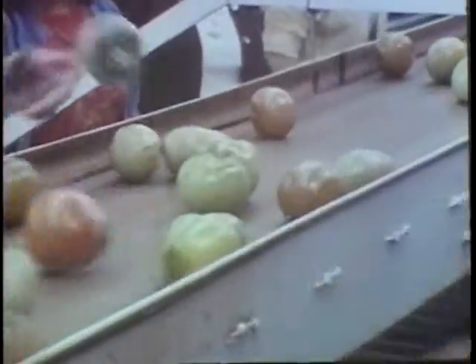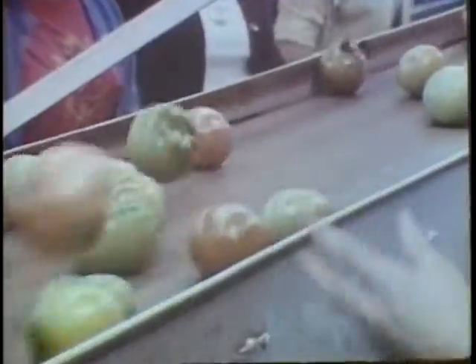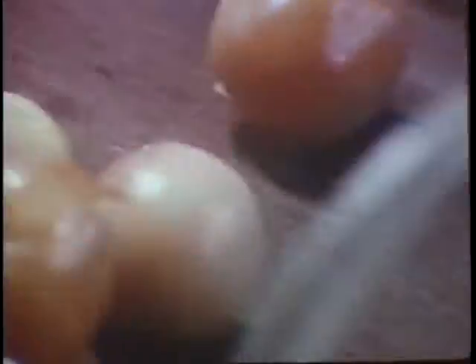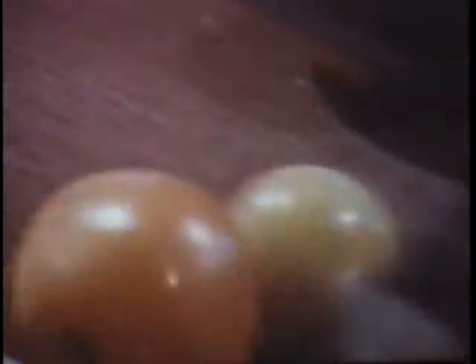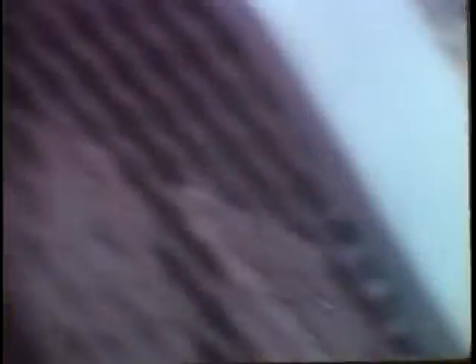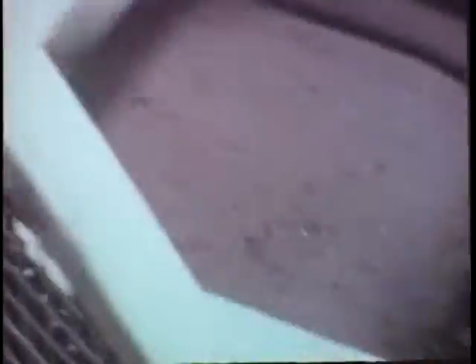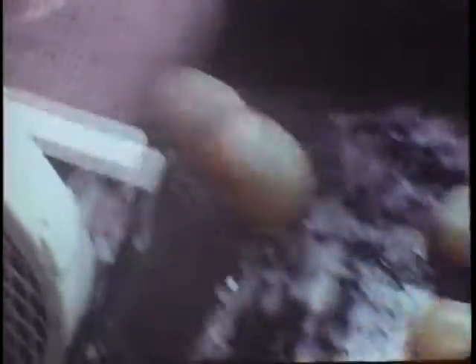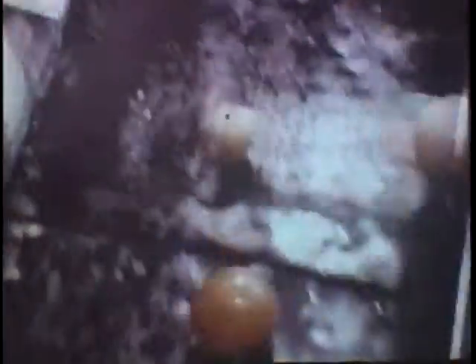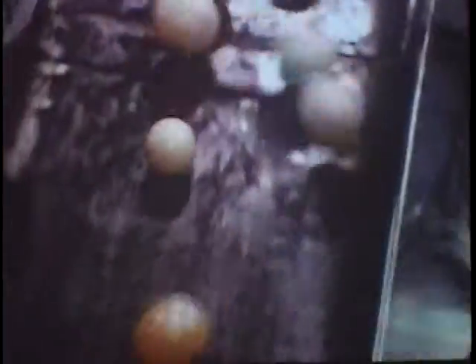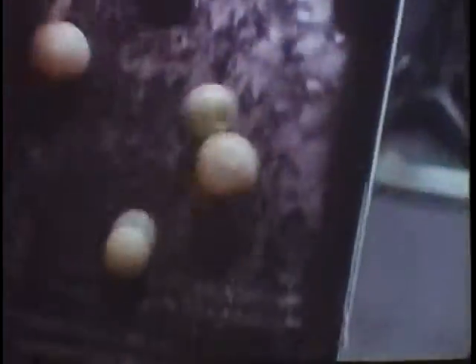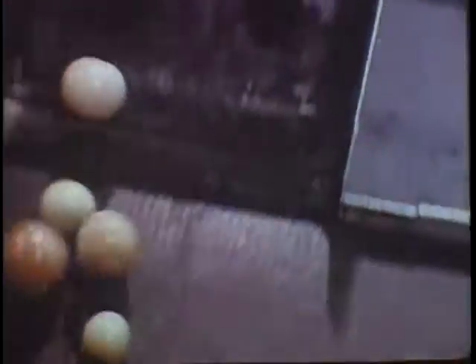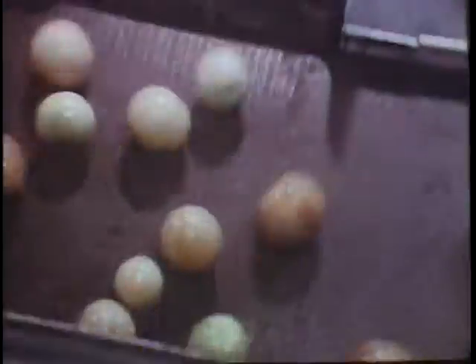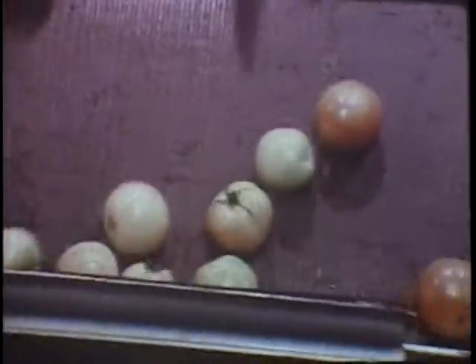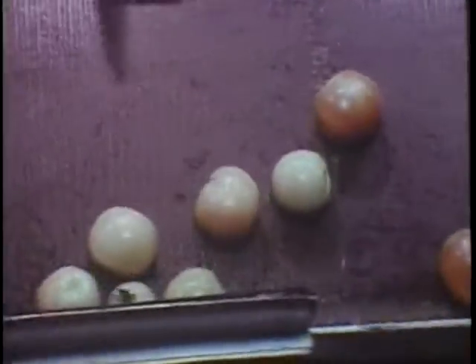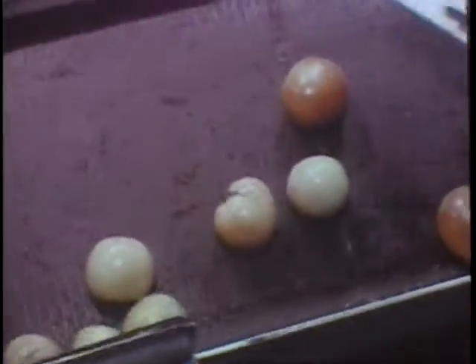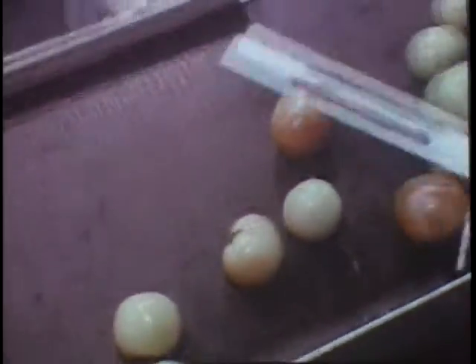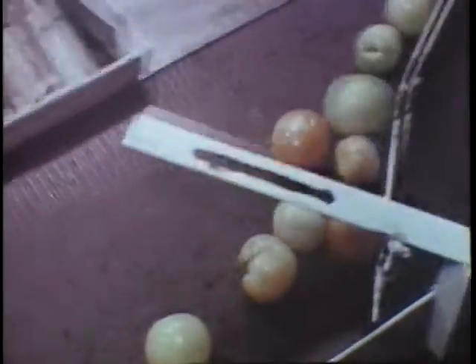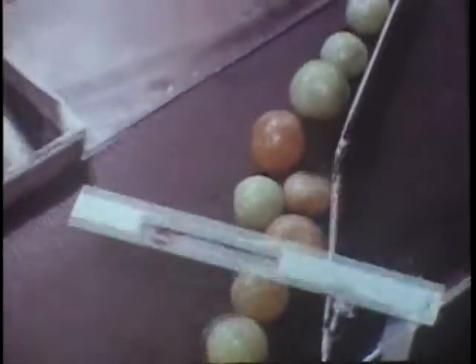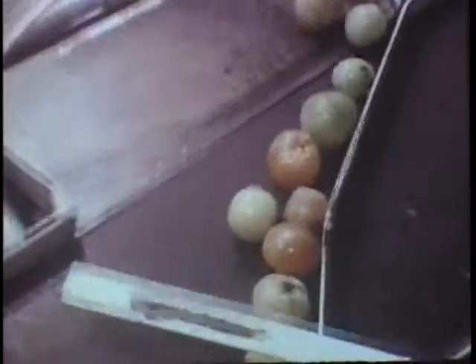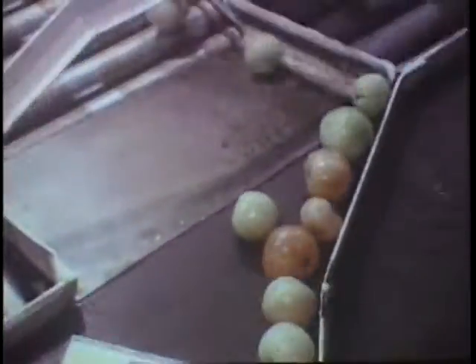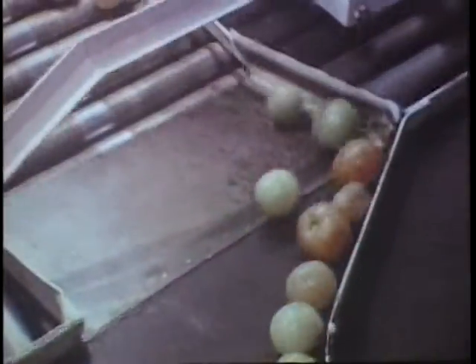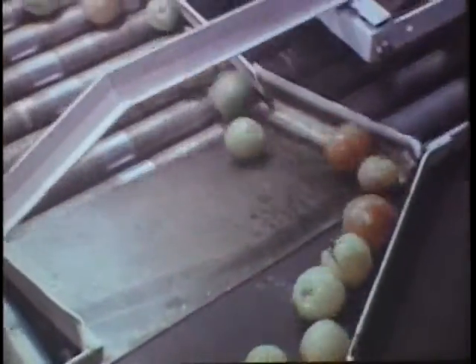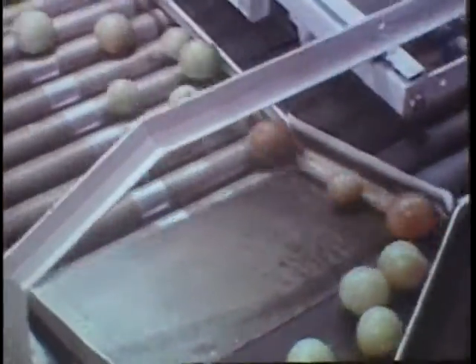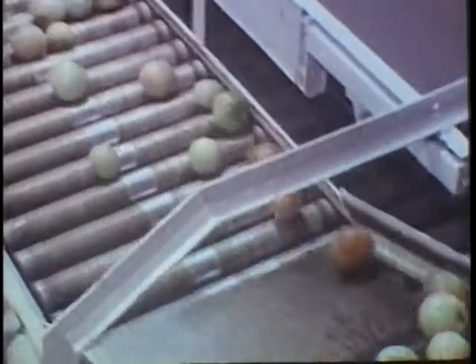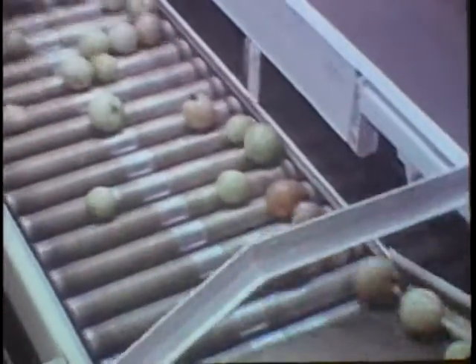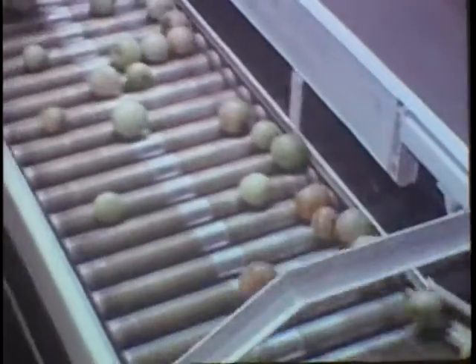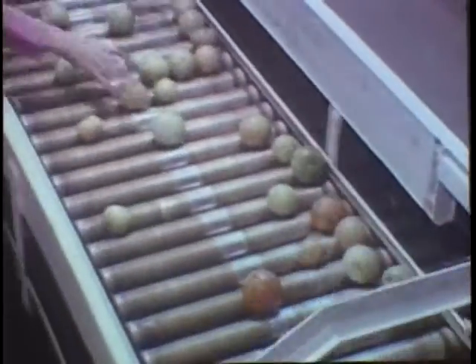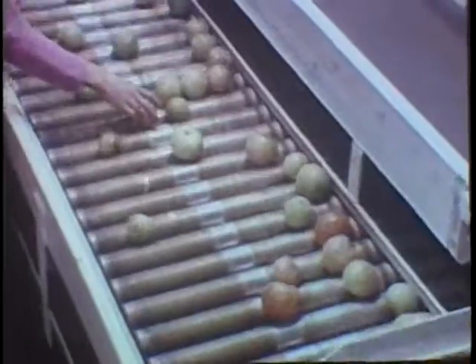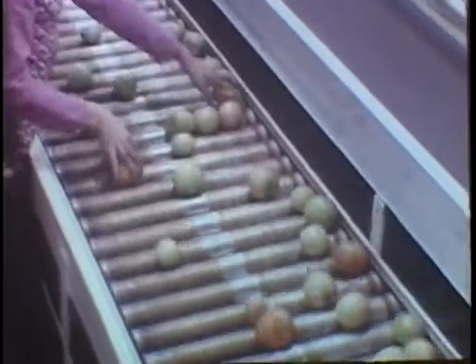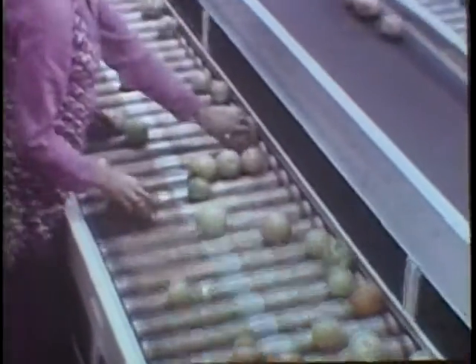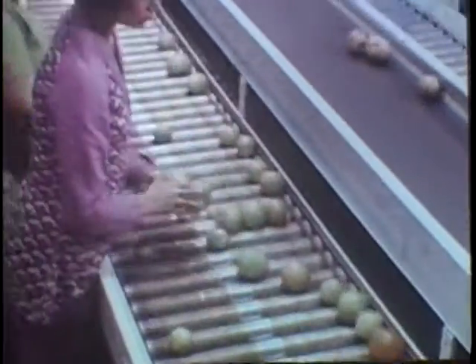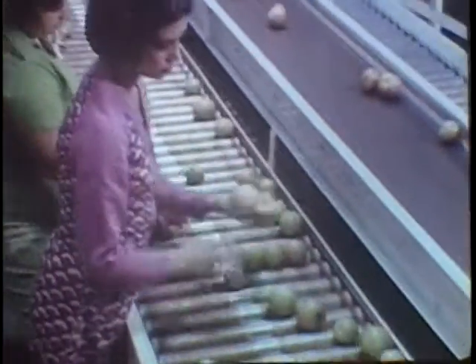The pink tomatoes are separated at this point, and later will be graded and sized again. These pink tomatoes will then be boxed for shipment to various markets.